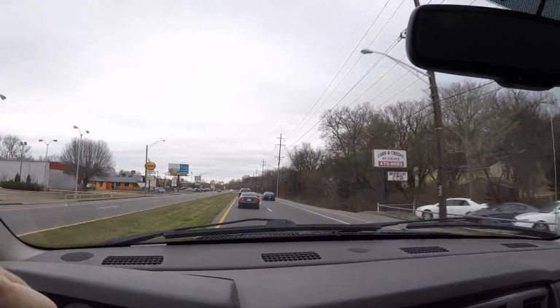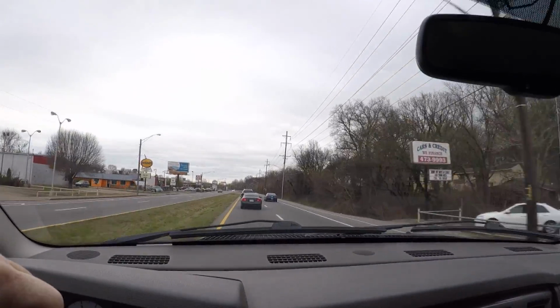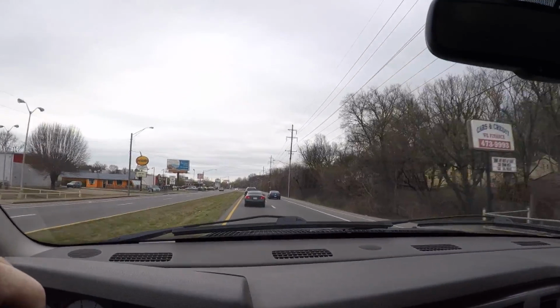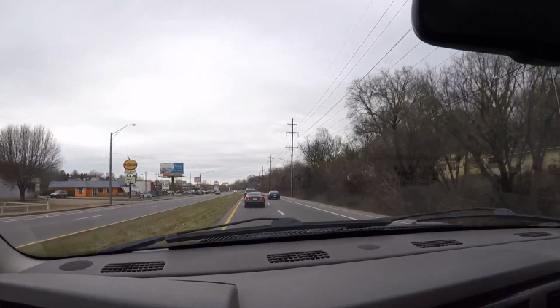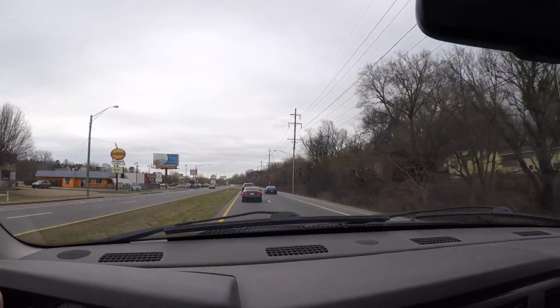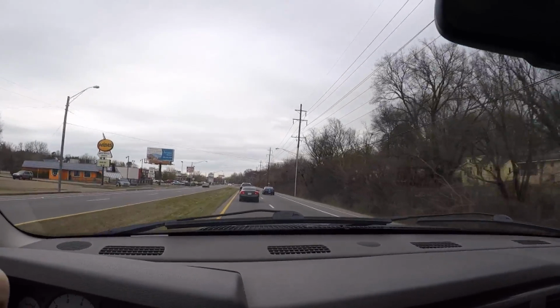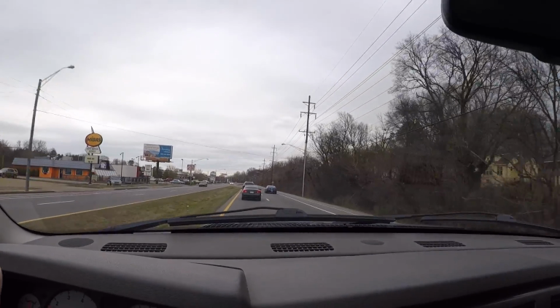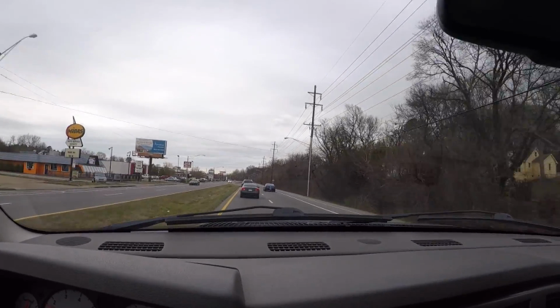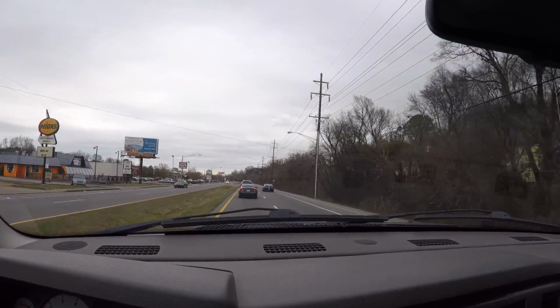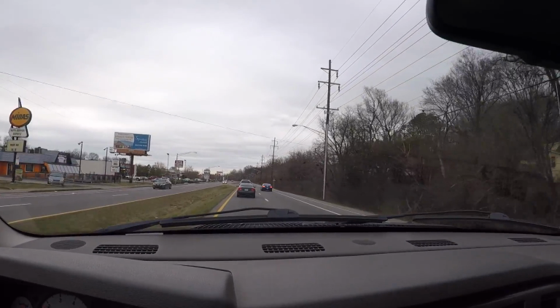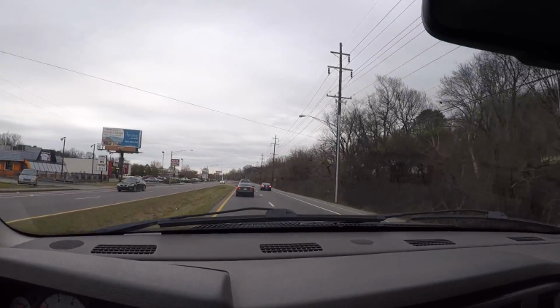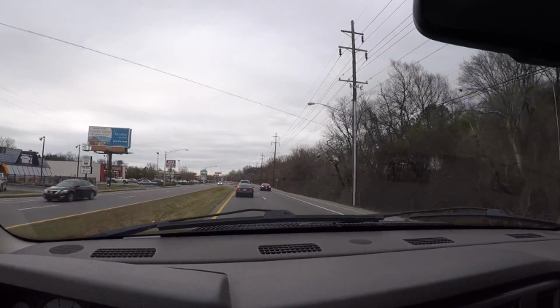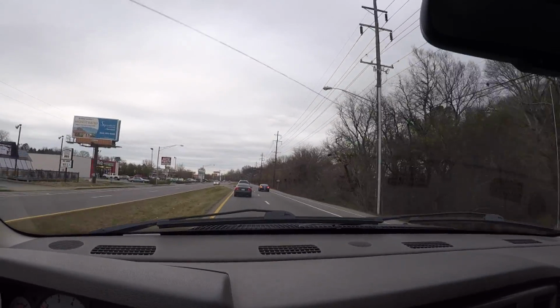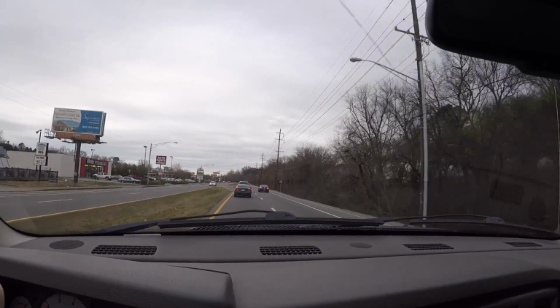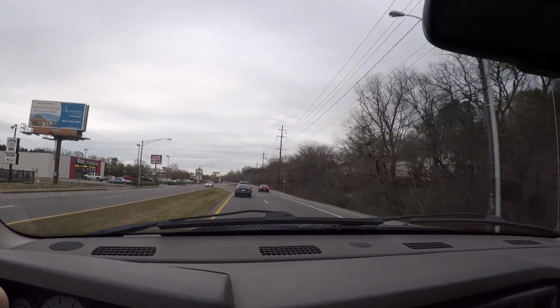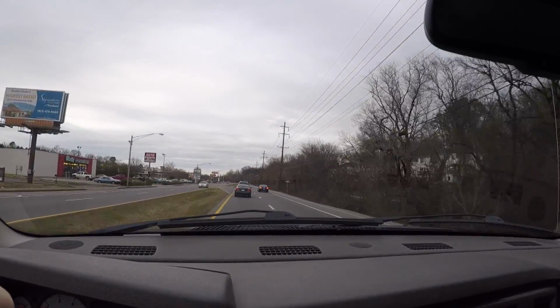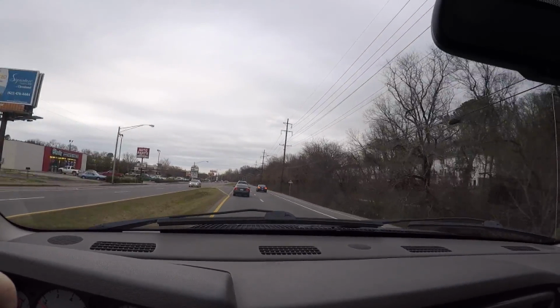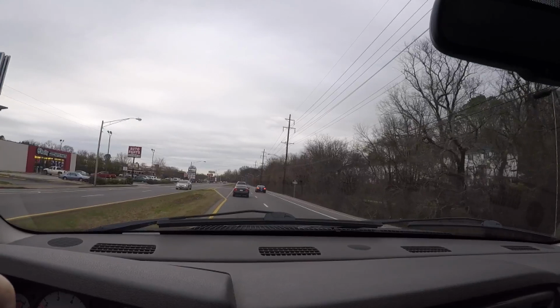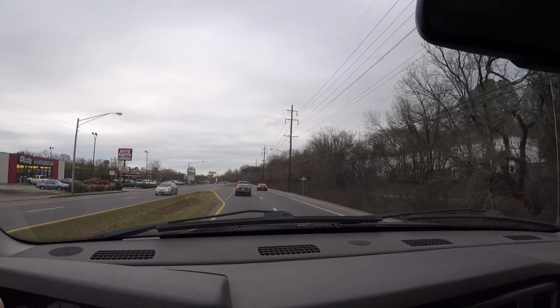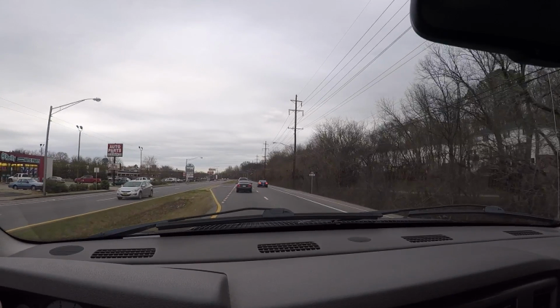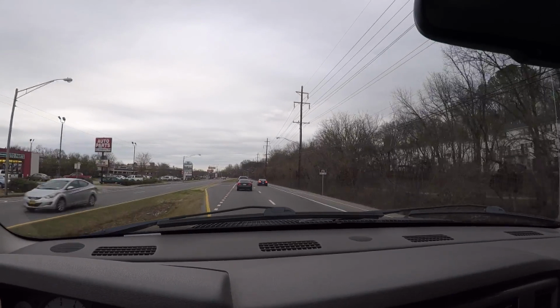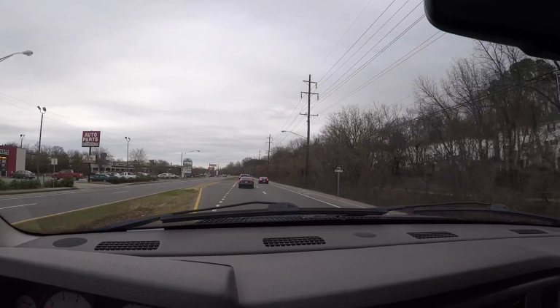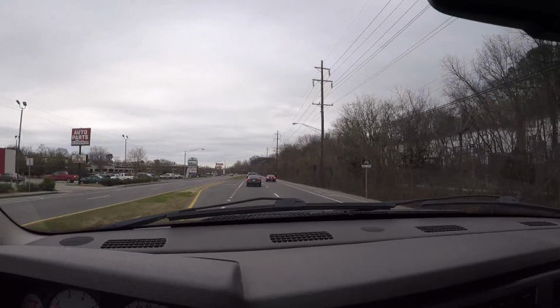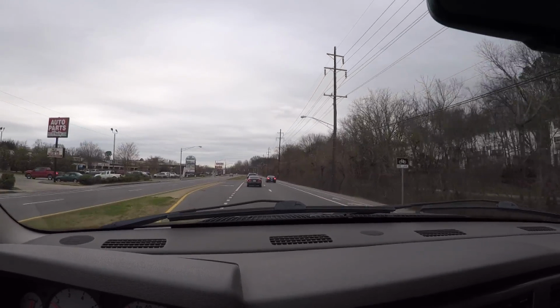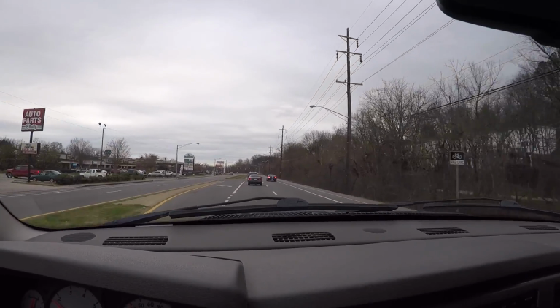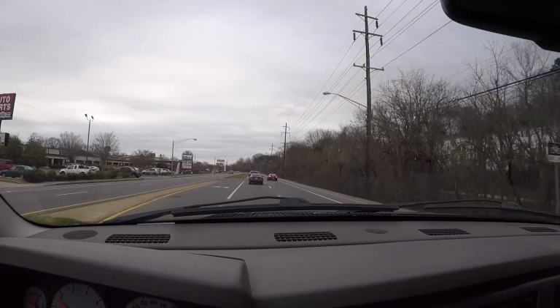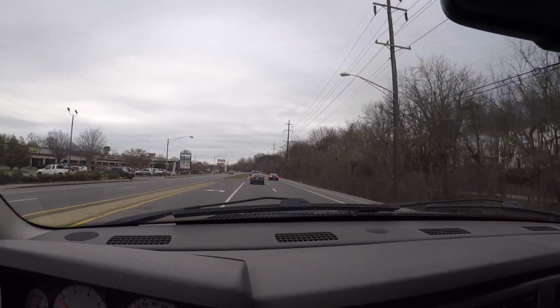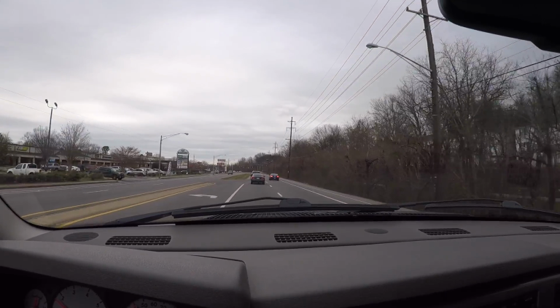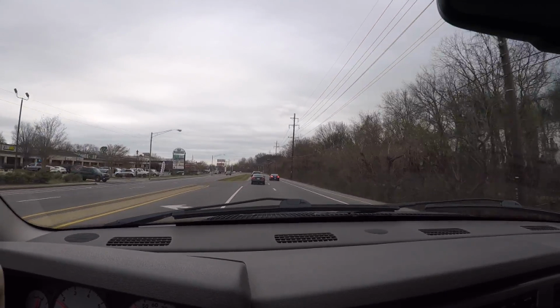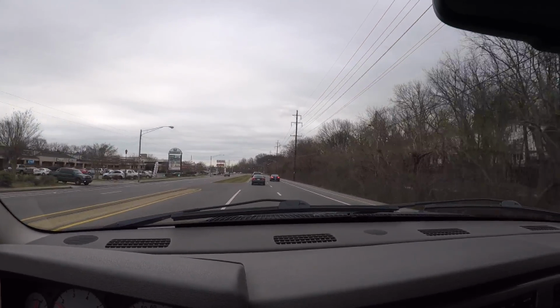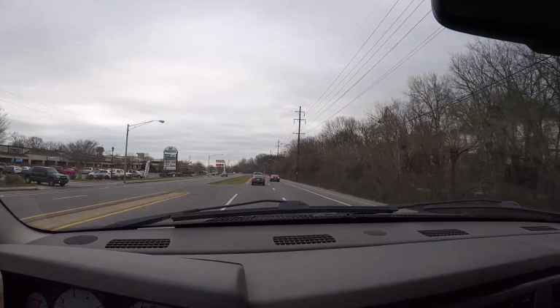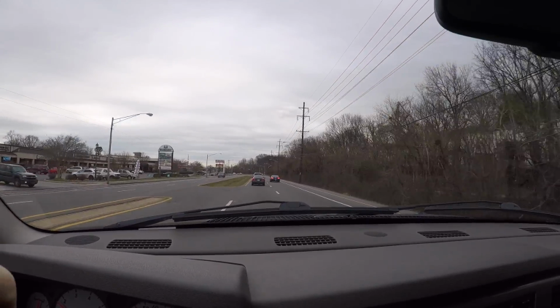Today is Saturday. I'm loving the new setup on this Dodge — the exhaust pipes and the tires.